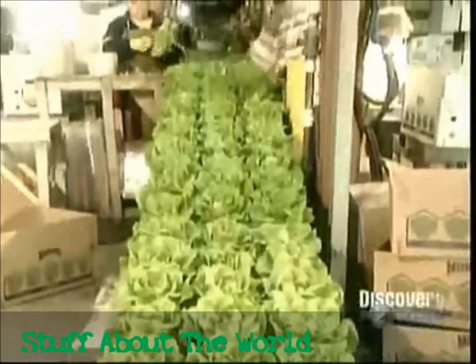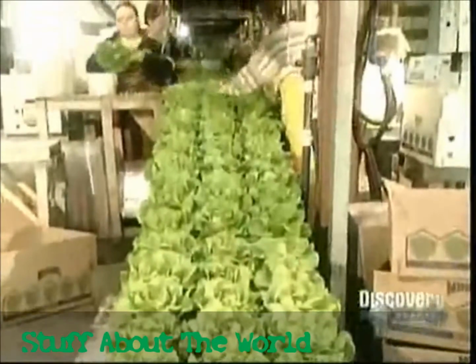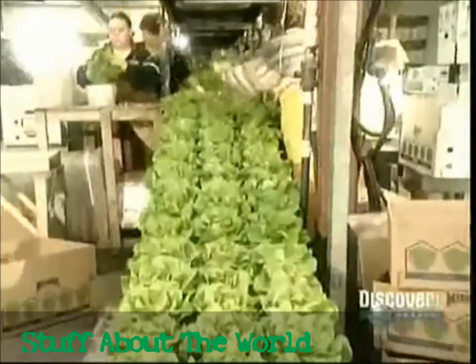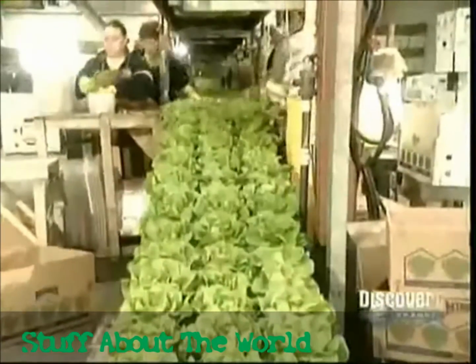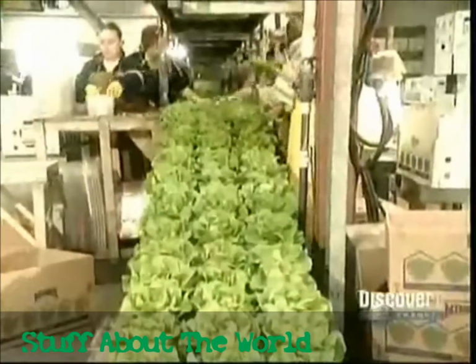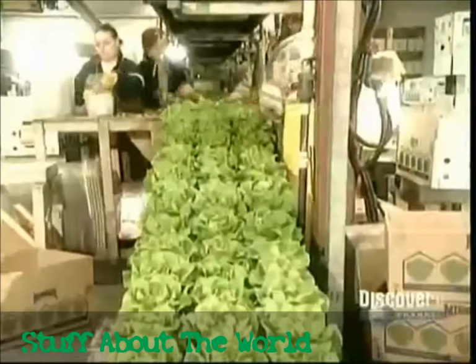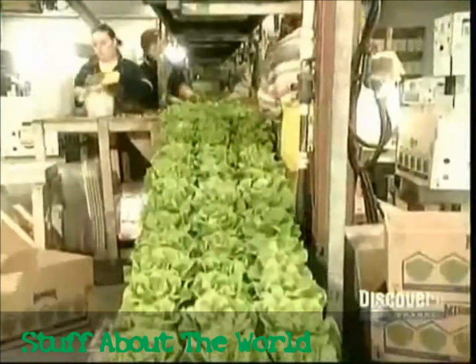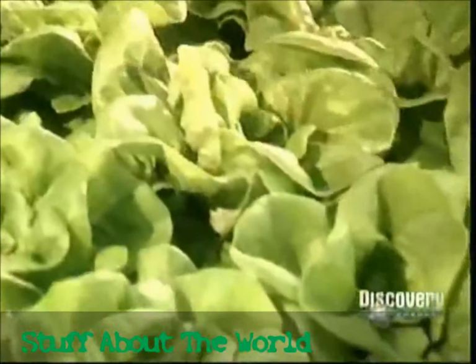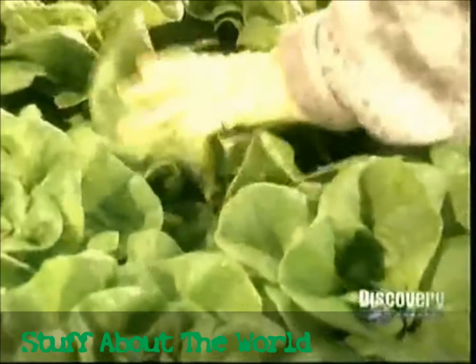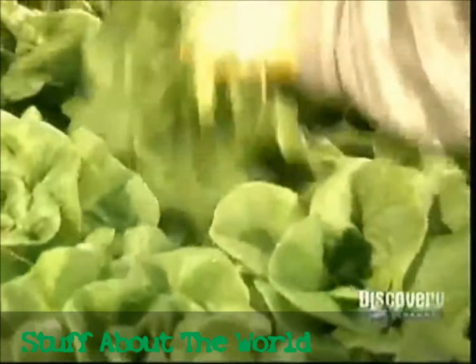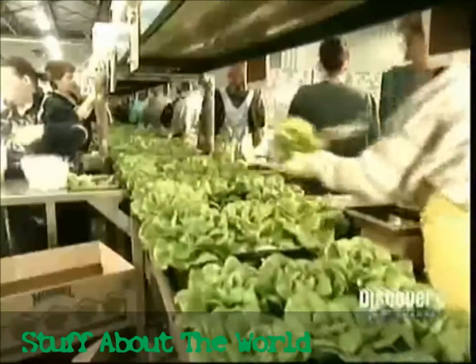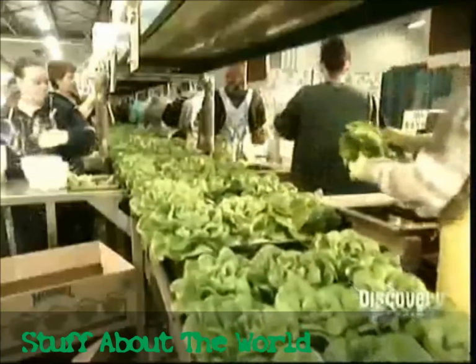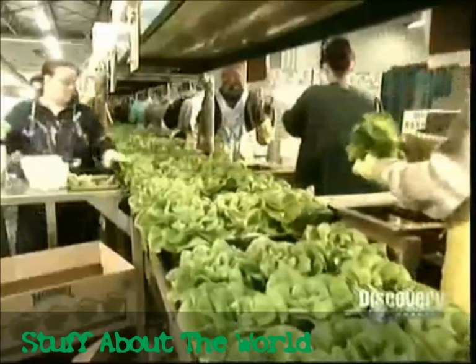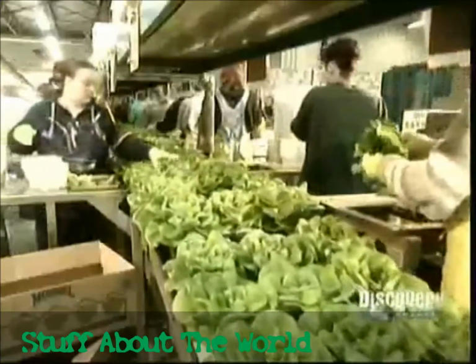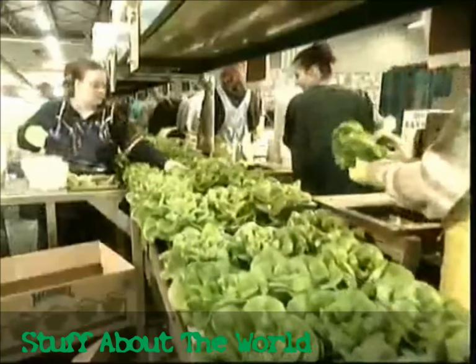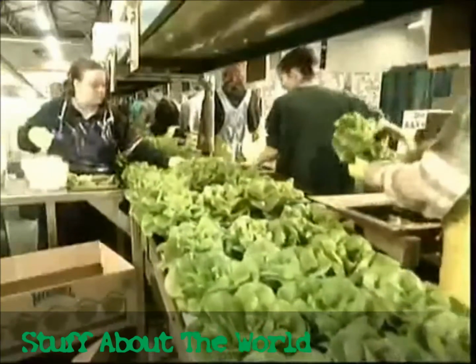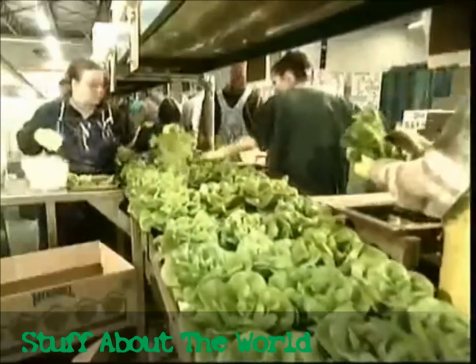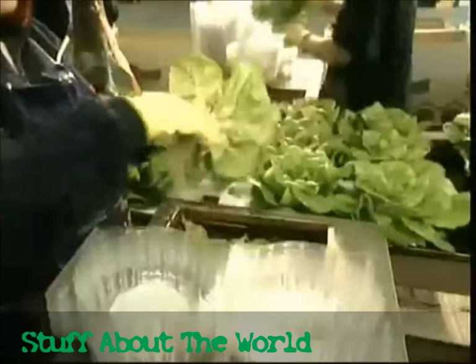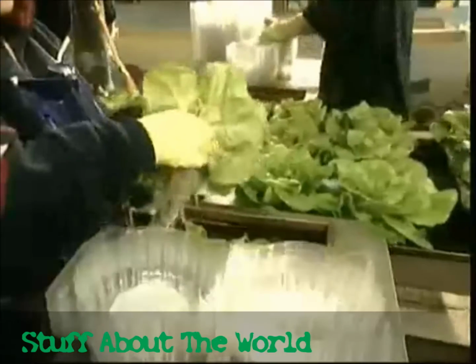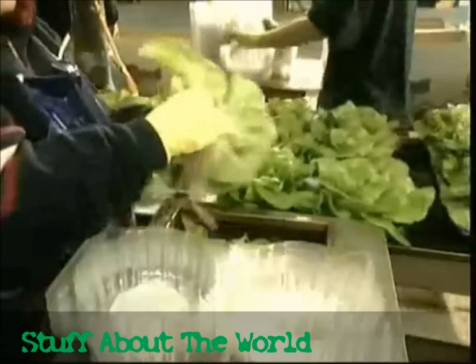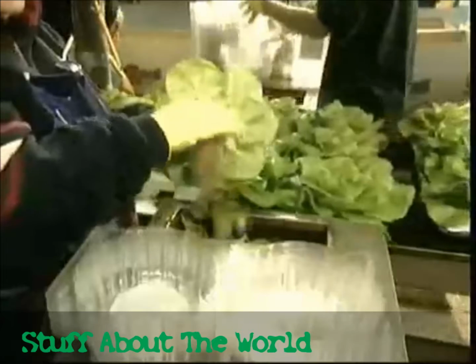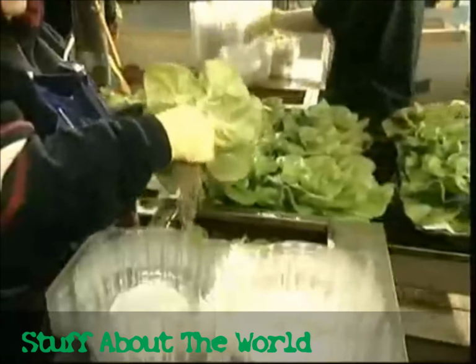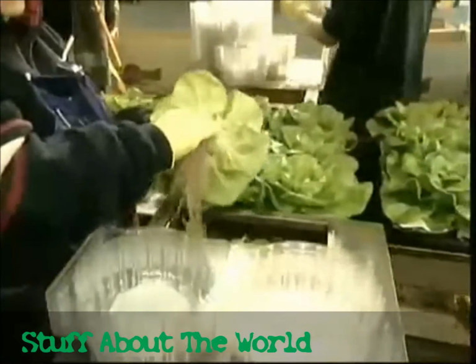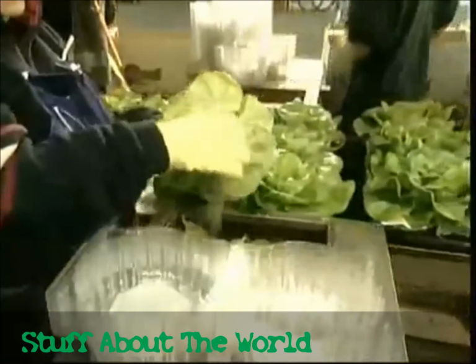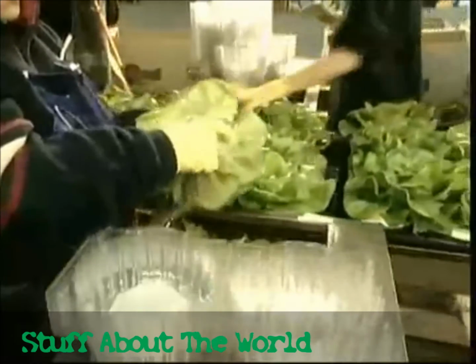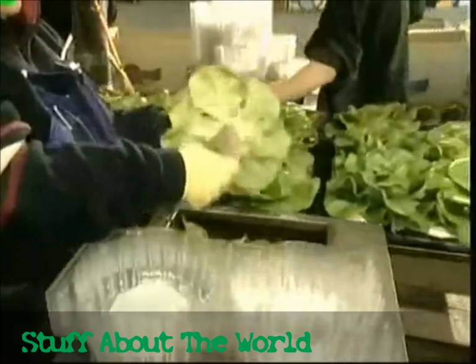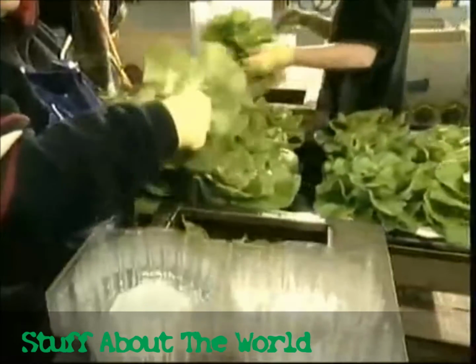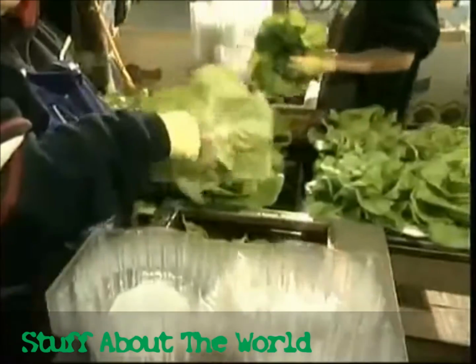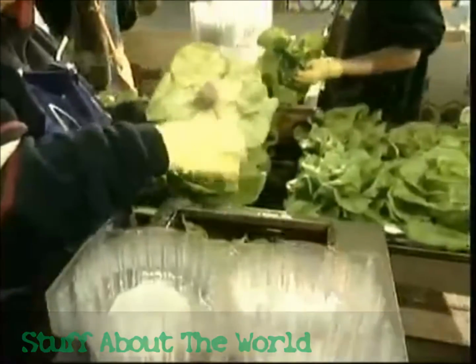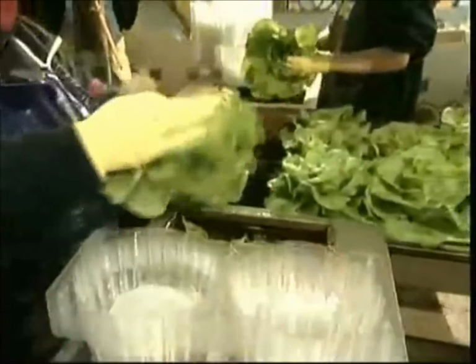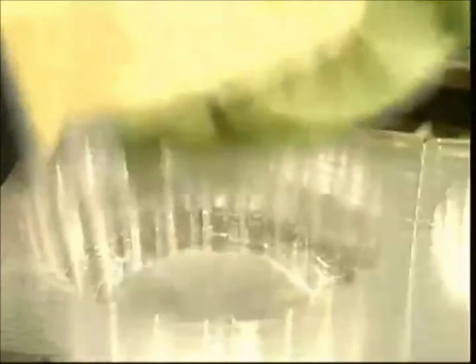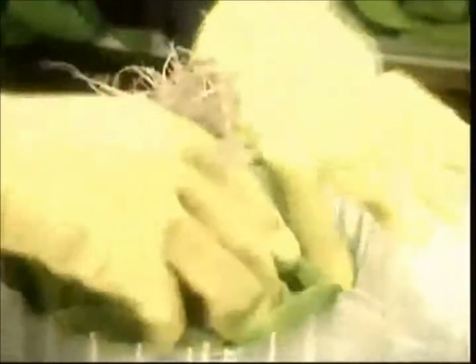Workers cut off the yellowed leaves at the base, then either cut off the roots or wrap them around the stem, depending on how this crop will be sold. Then they vacuum-cool each lettuce for longer shelf life.